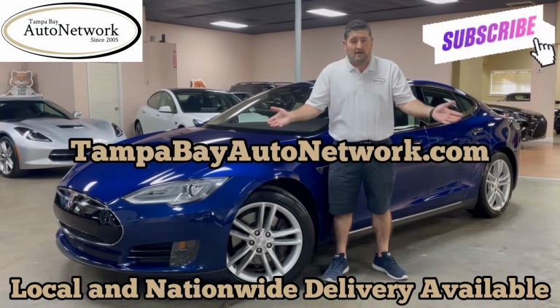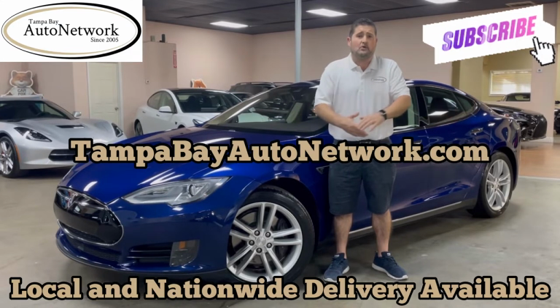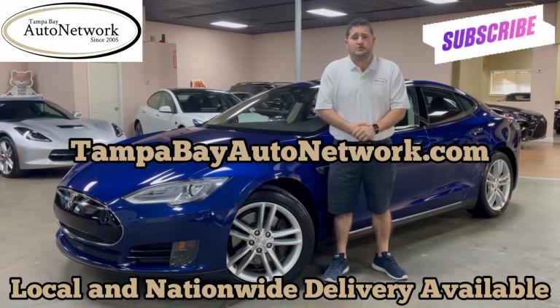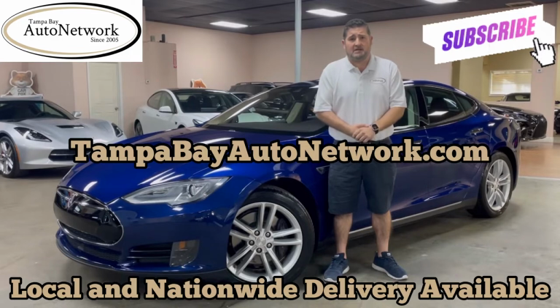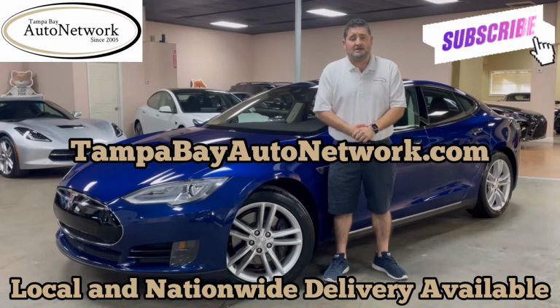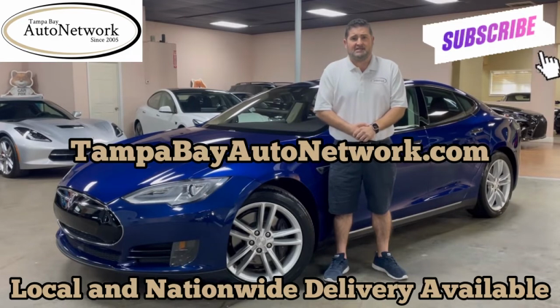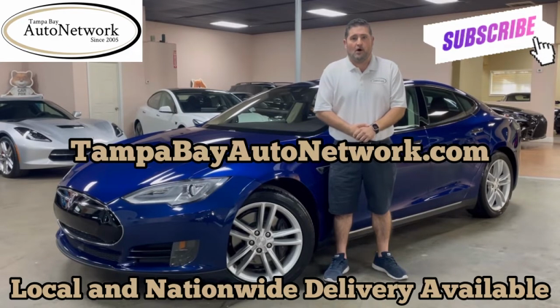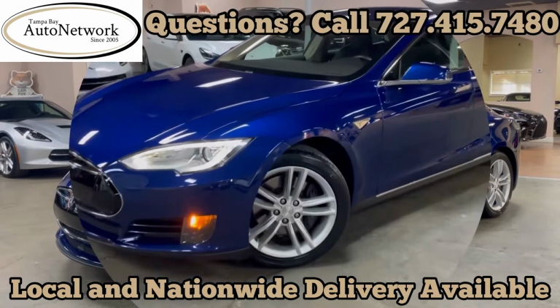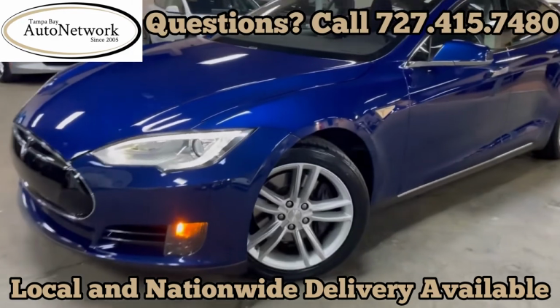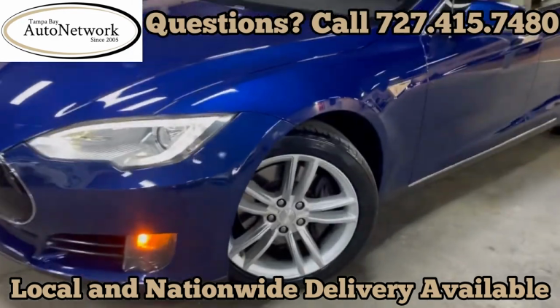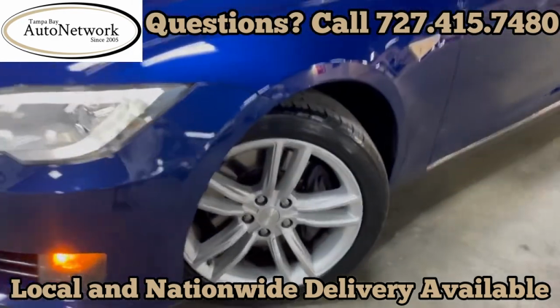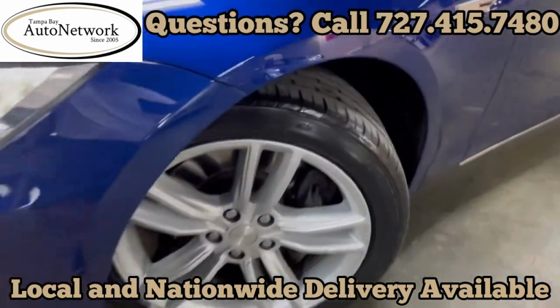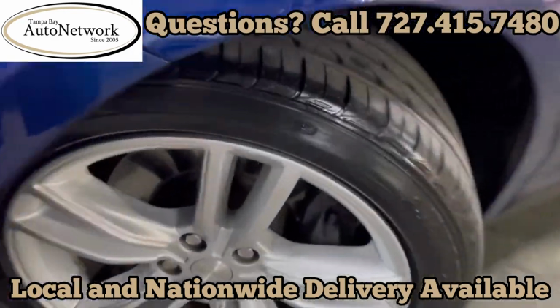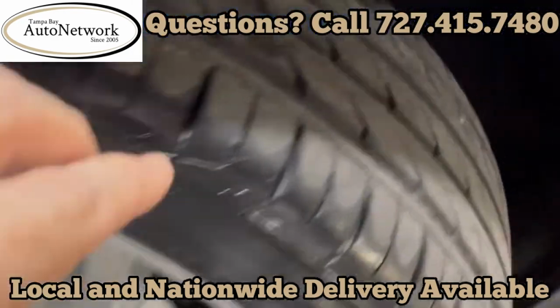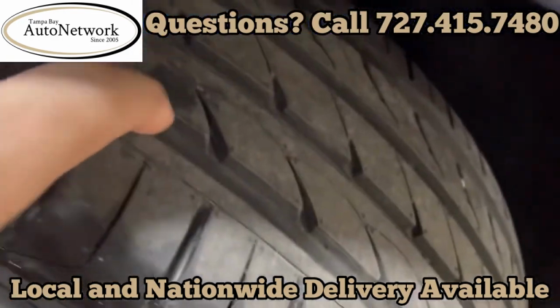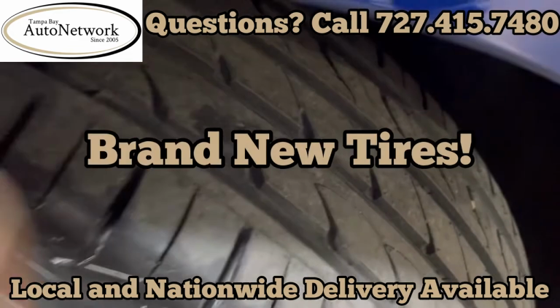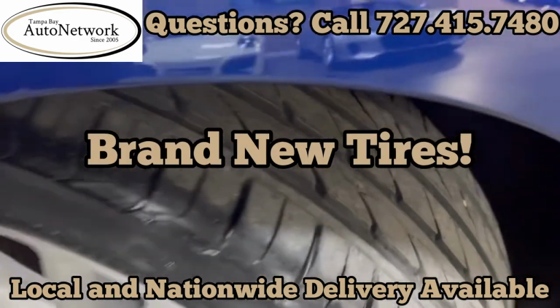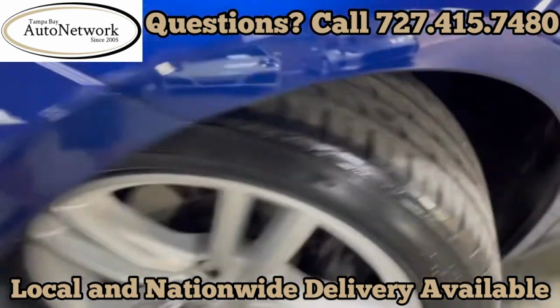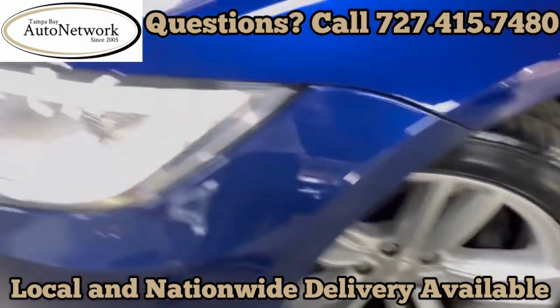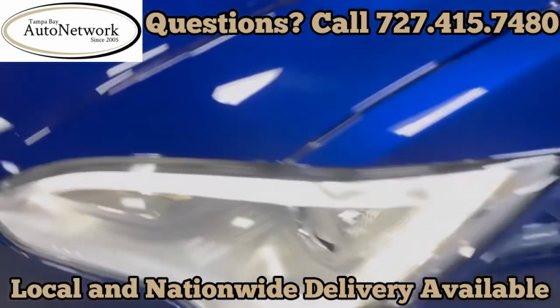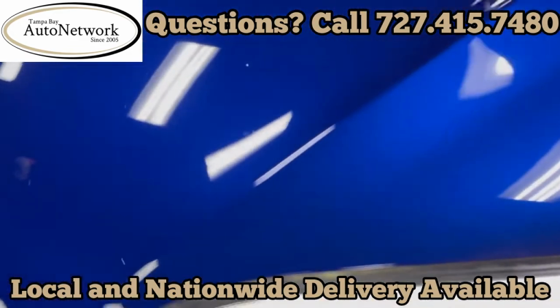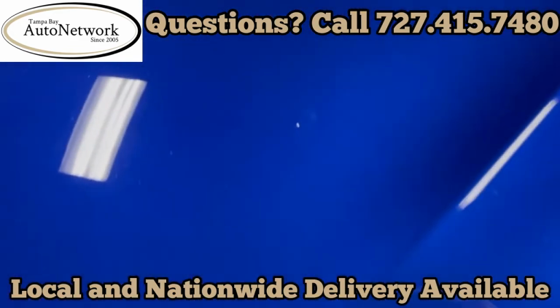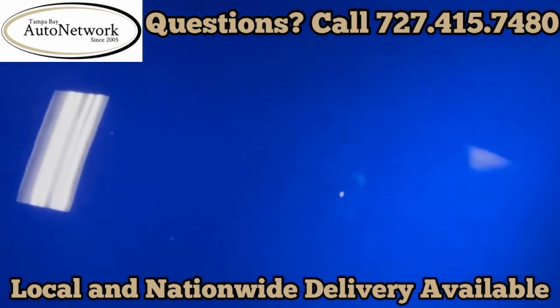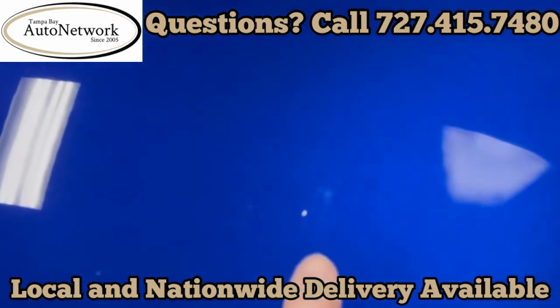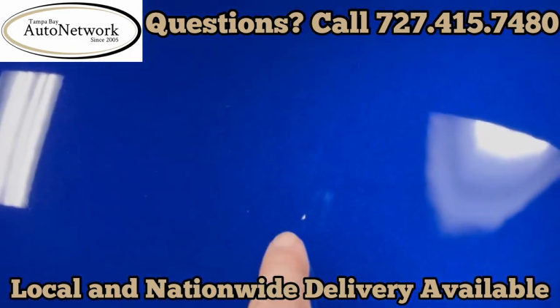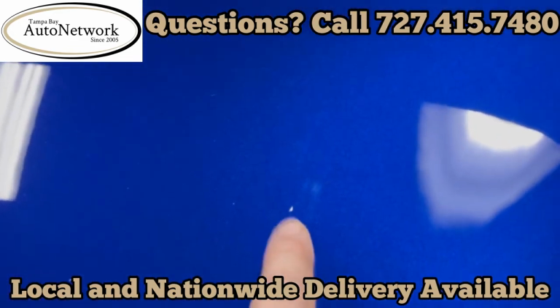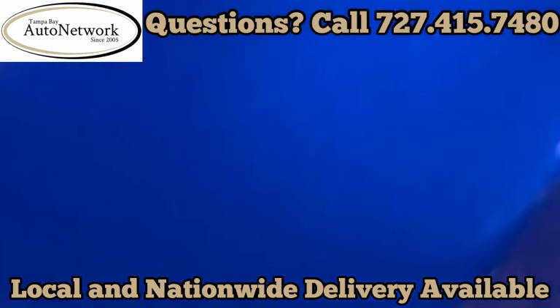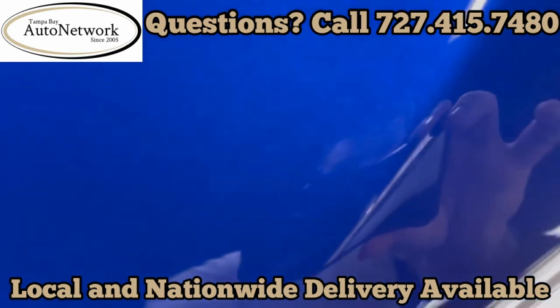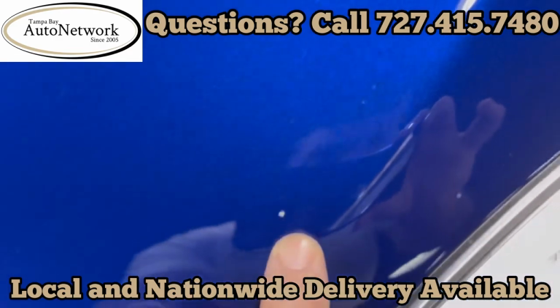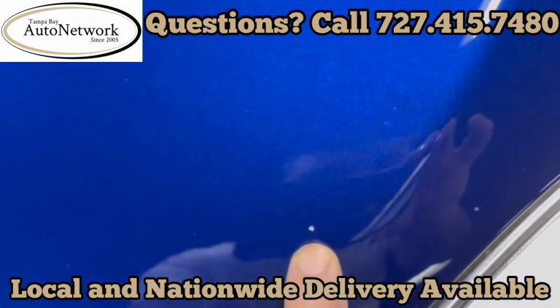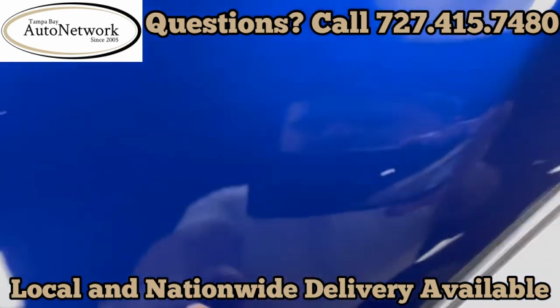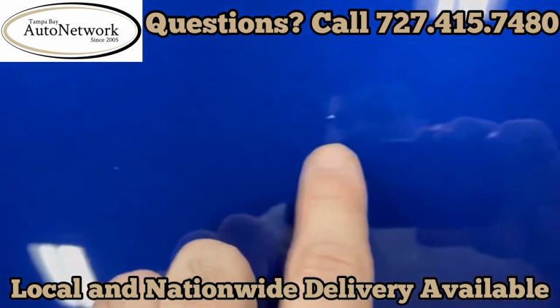Thank you again for joining us. Now let's get to the walk-around. Here we go. Walking around the Tesla — great tread on the tires. There are a few chips, very tiny, as you can see.